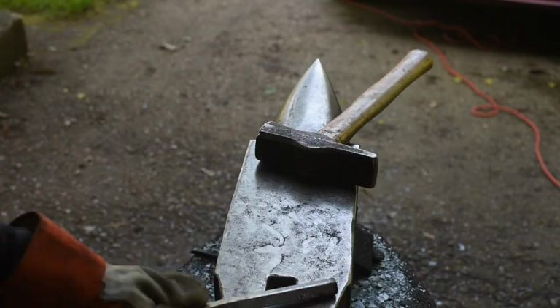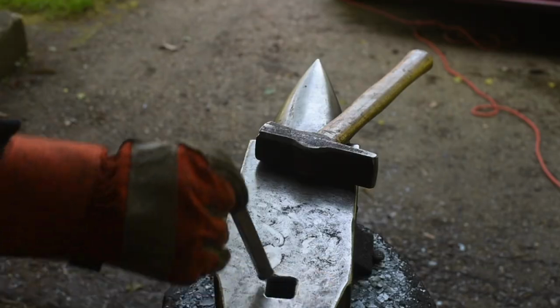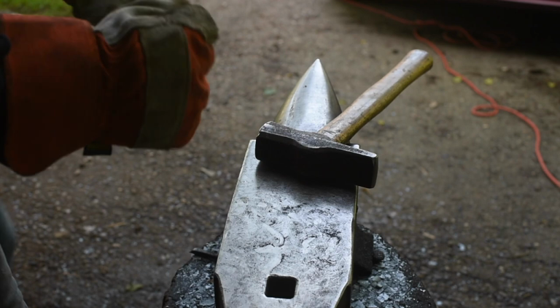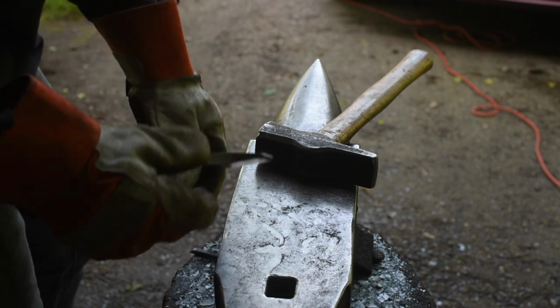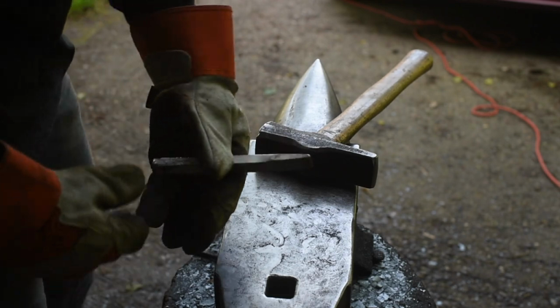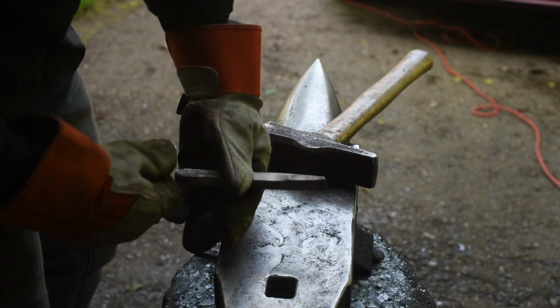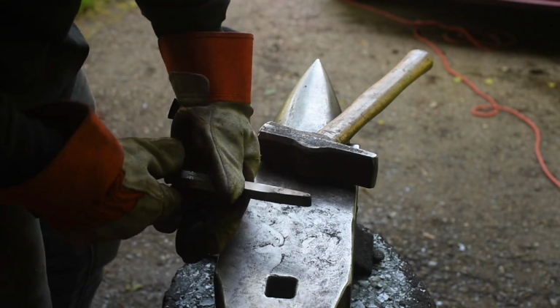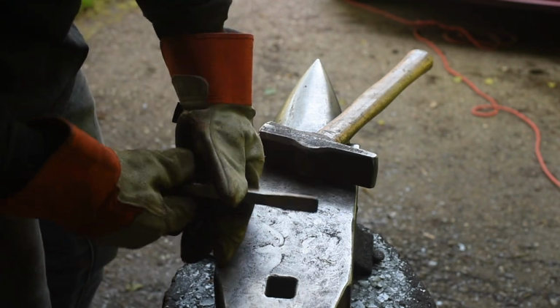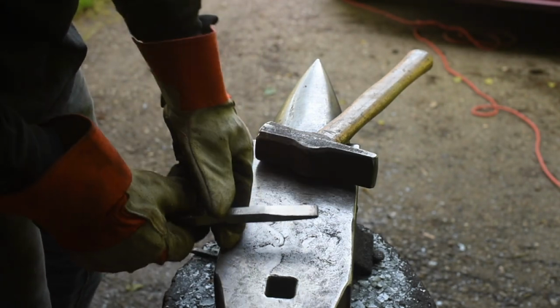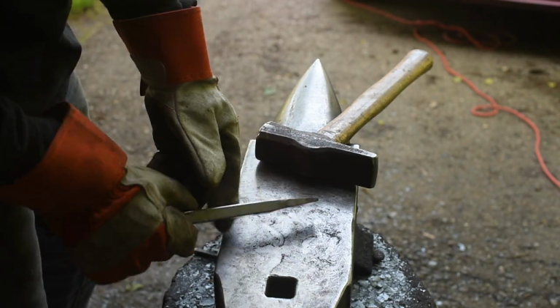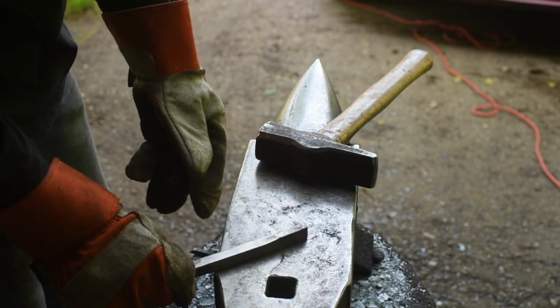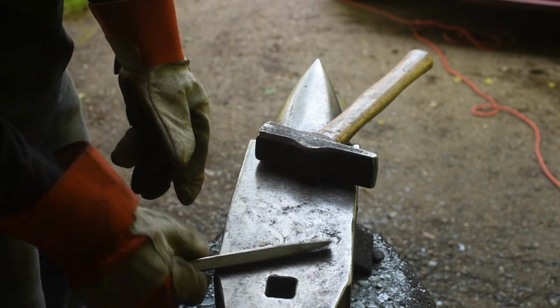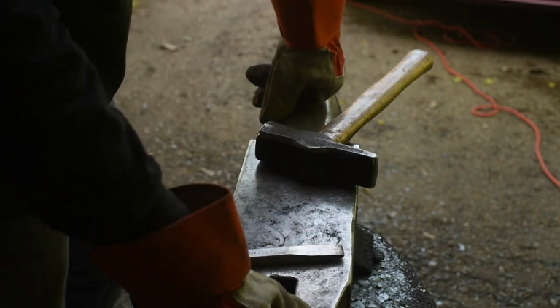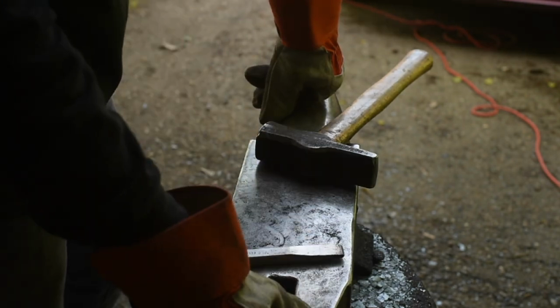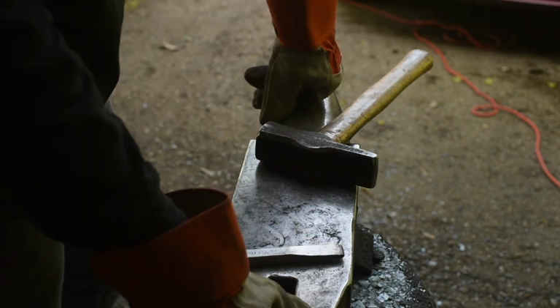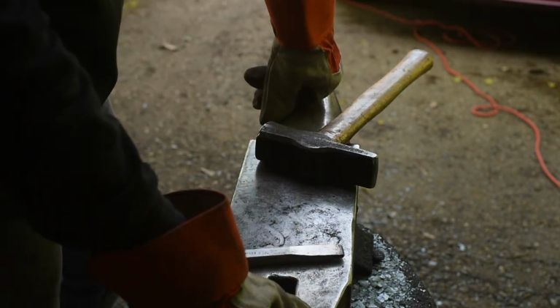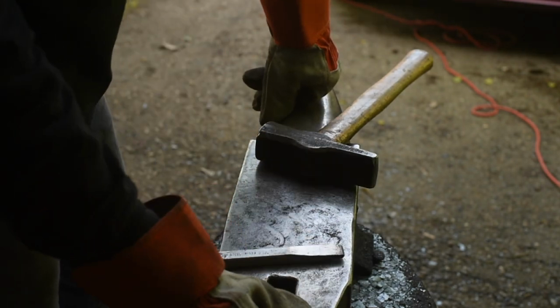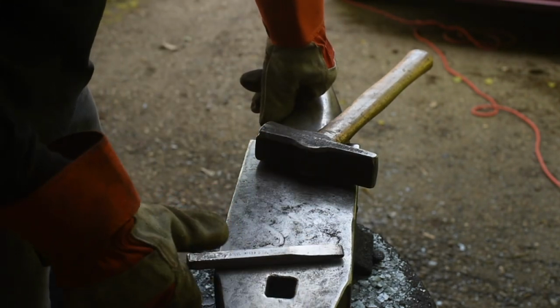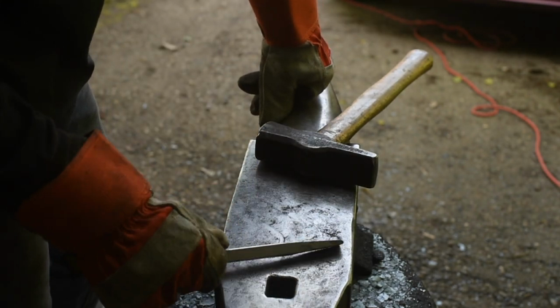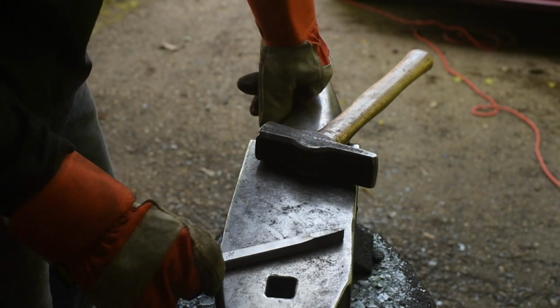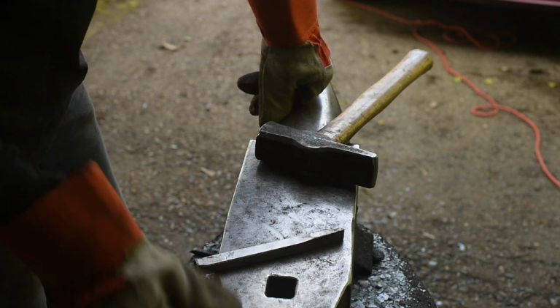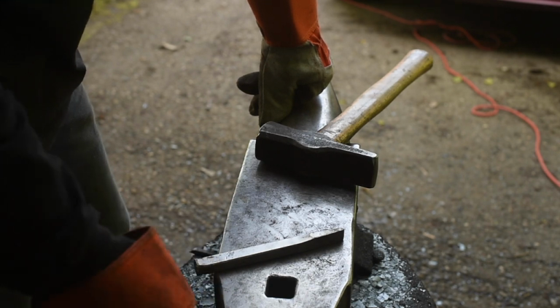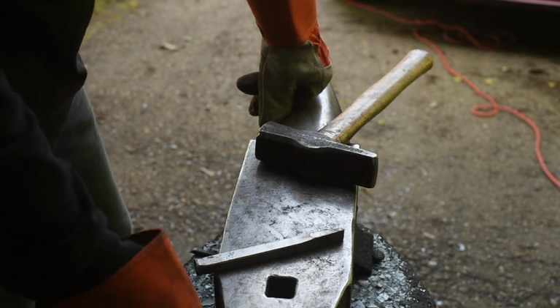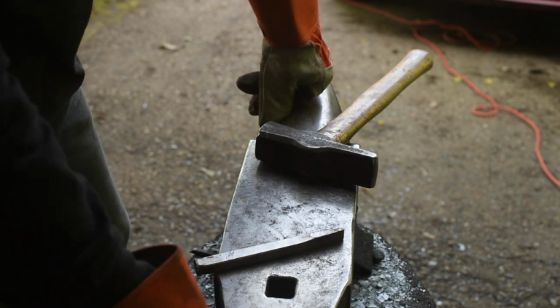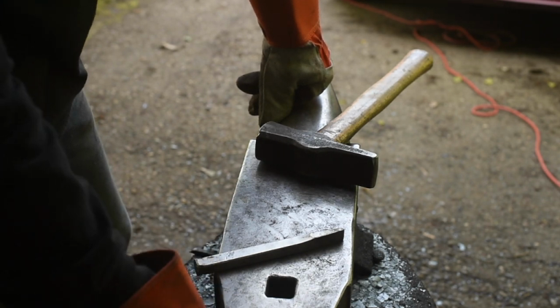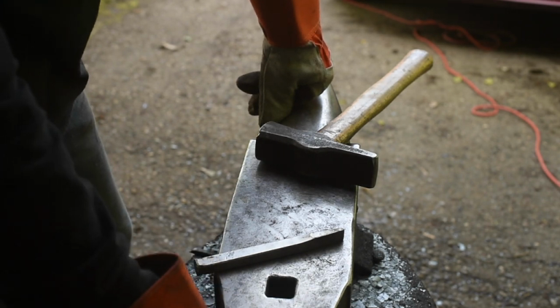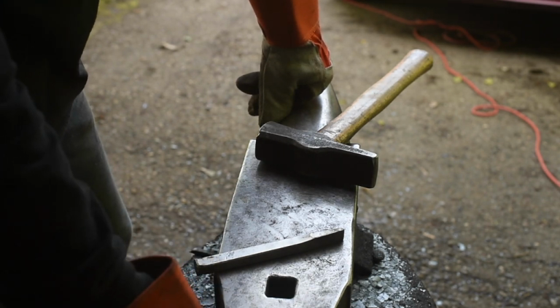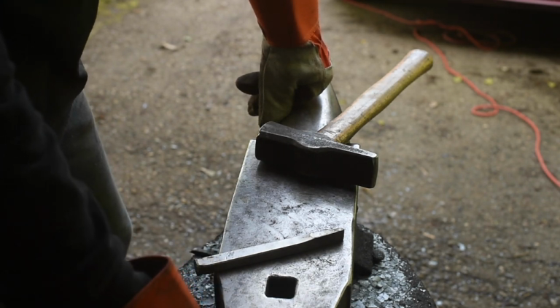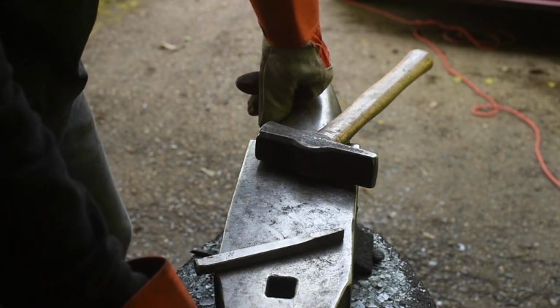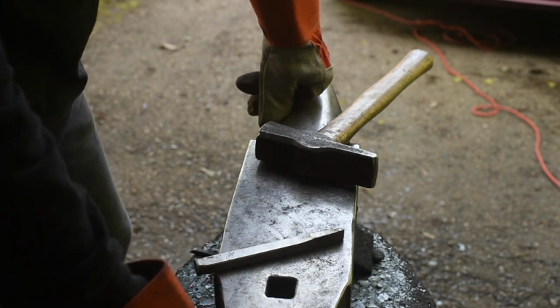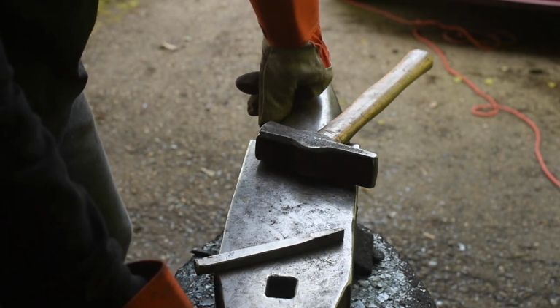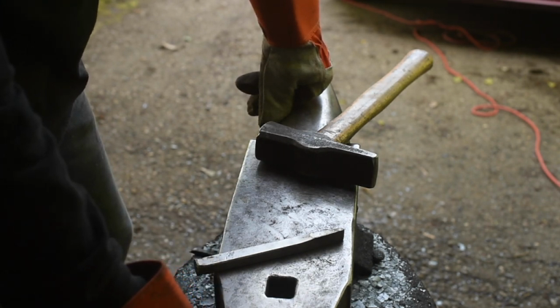All right, so I've got a little kind of chisel here. Now I'm going to go start cutting in some grooves so it can hold round and square stock.